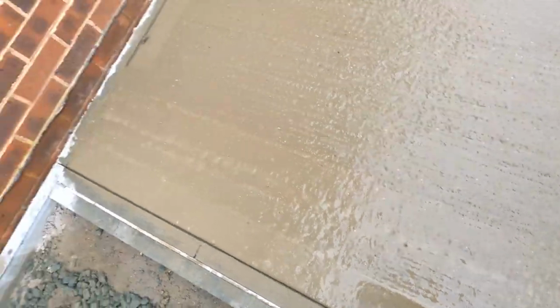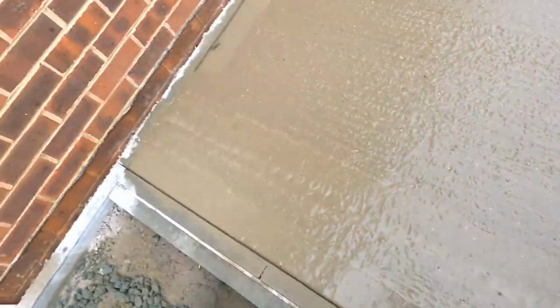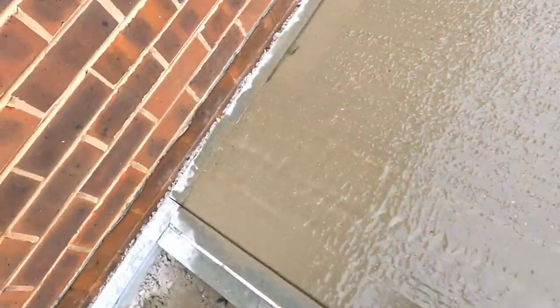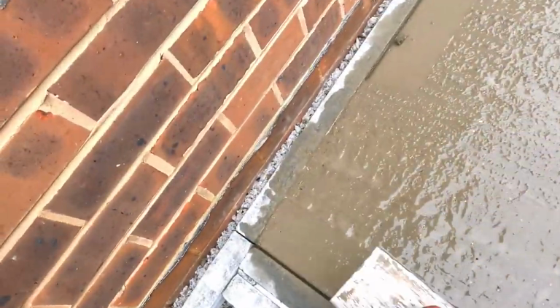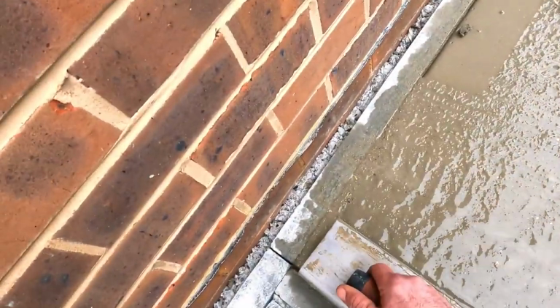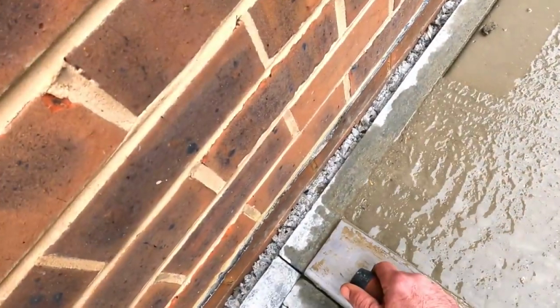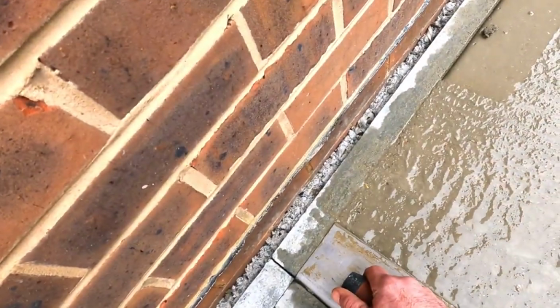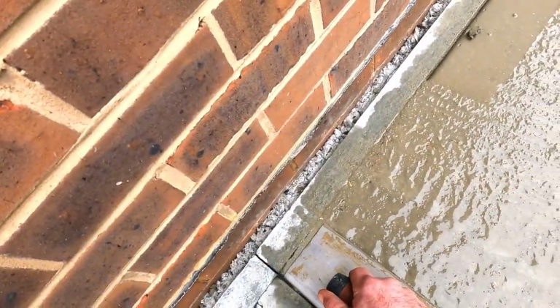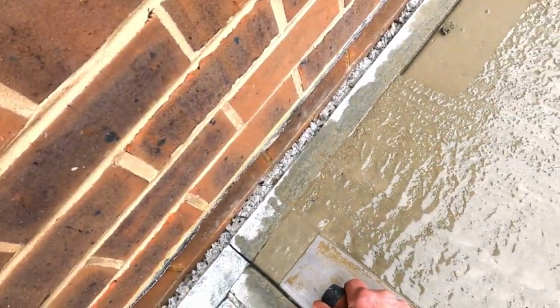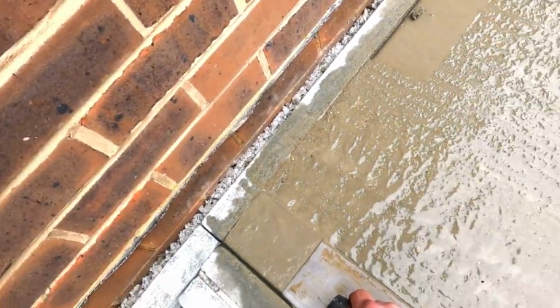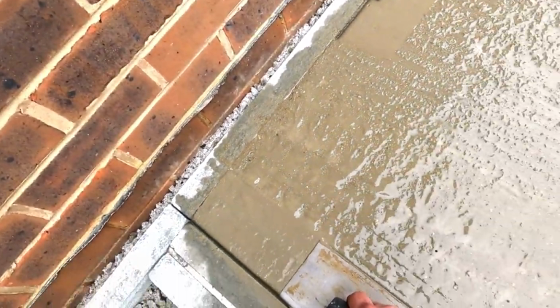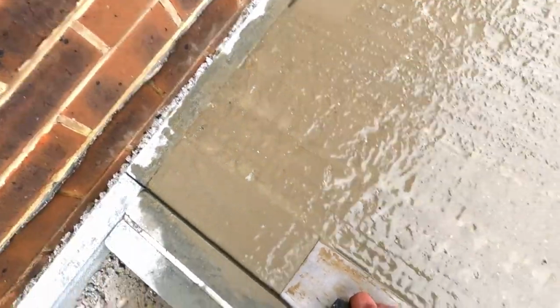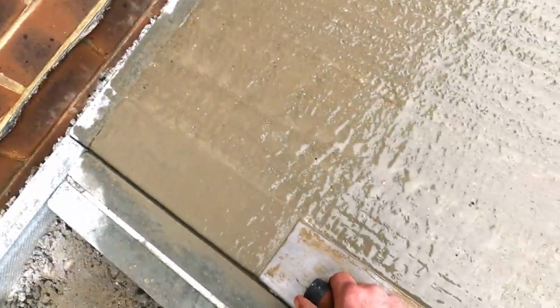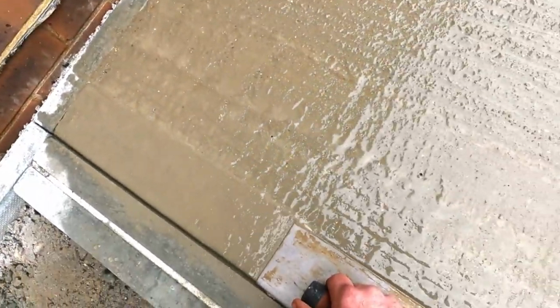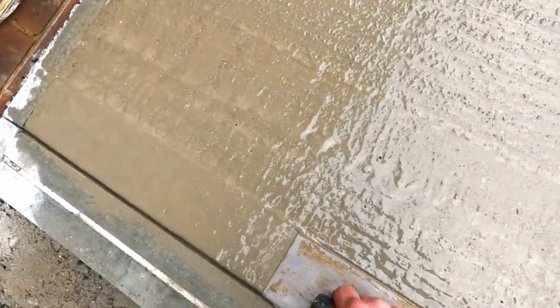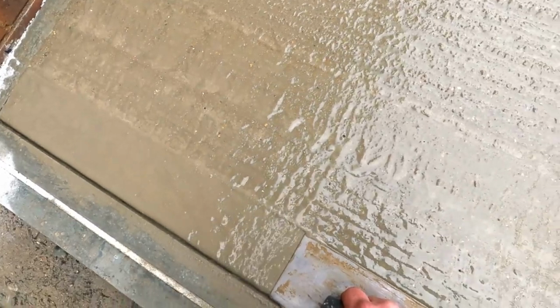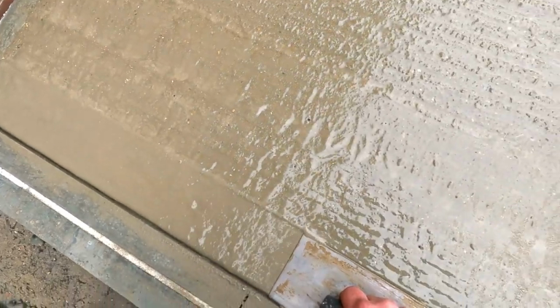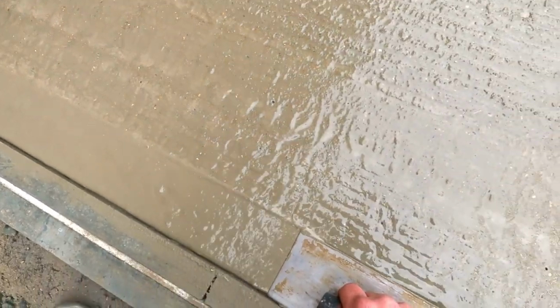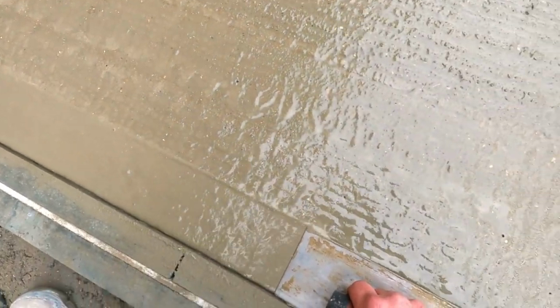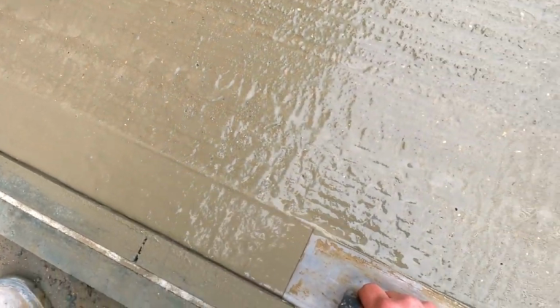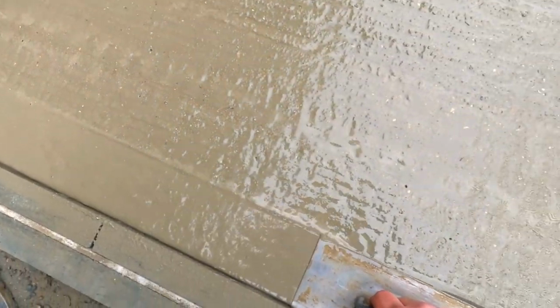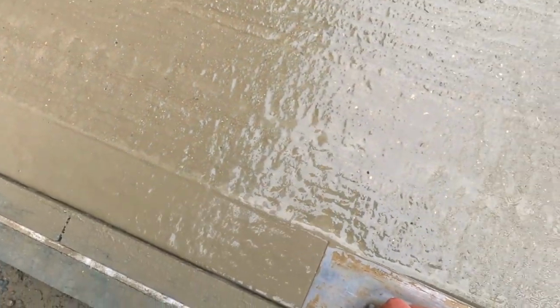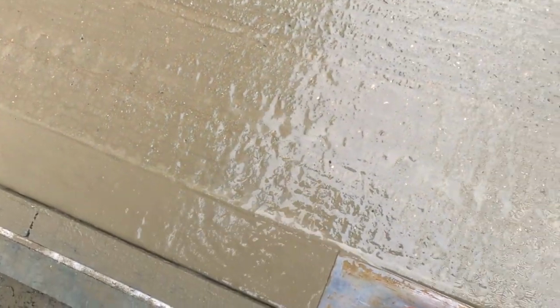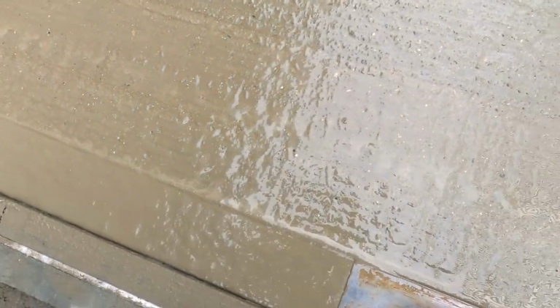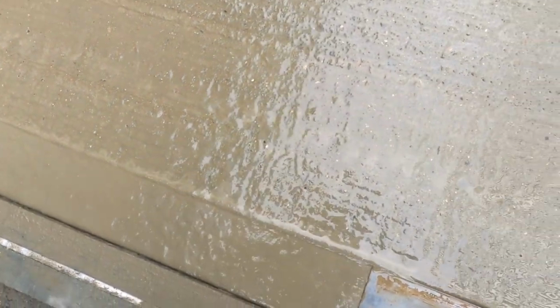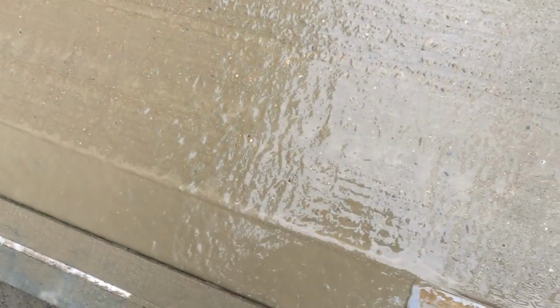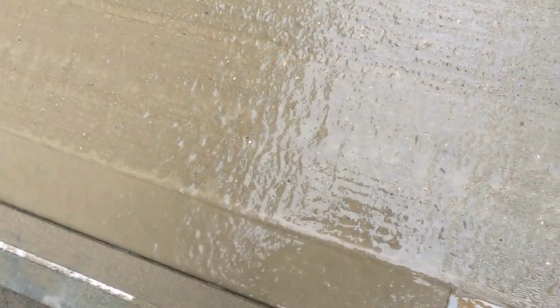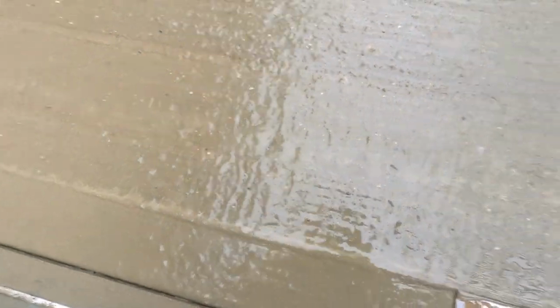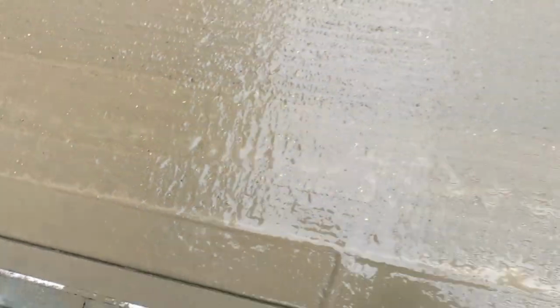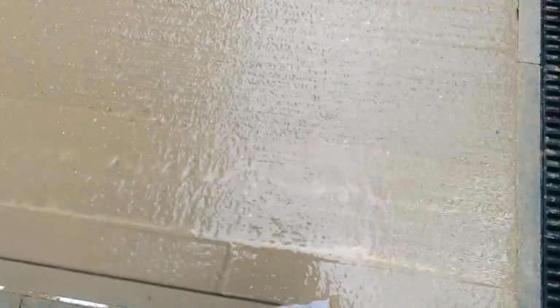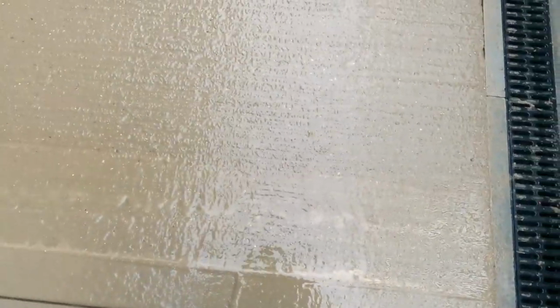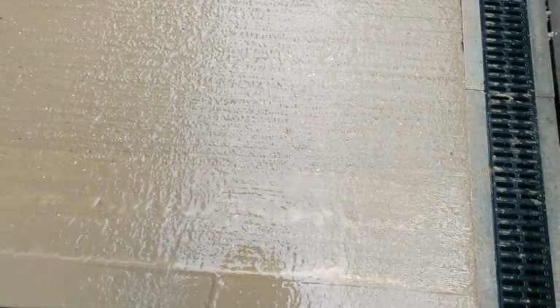What I normally do is shape it up there like that first. That's probably still a little bit wet, but I'm getting it formed there.